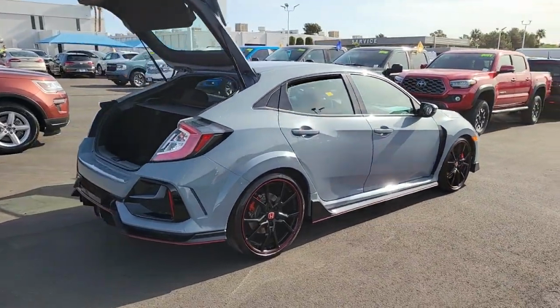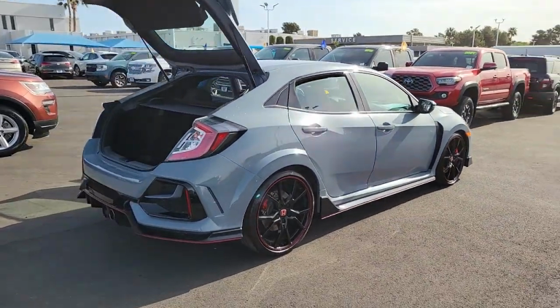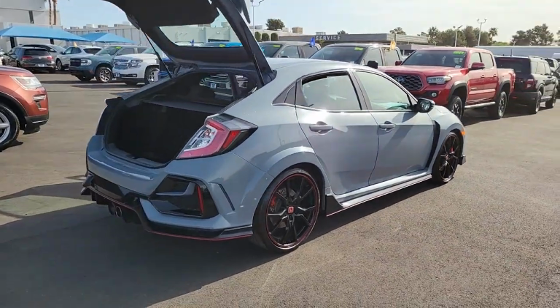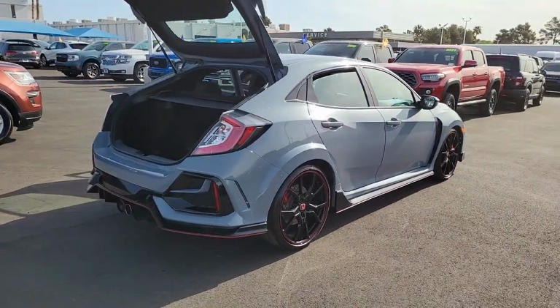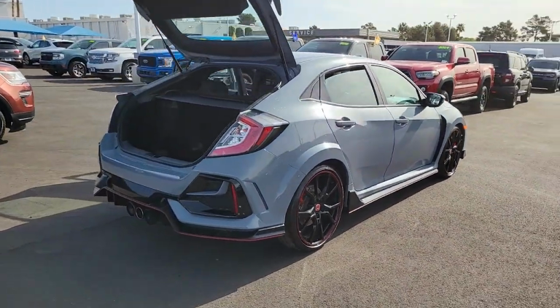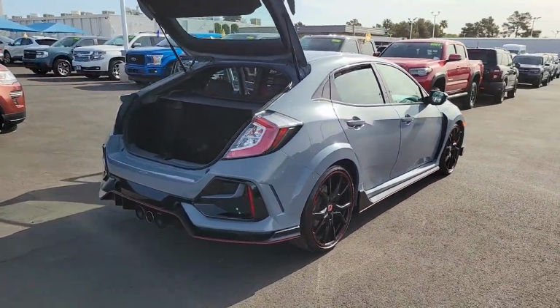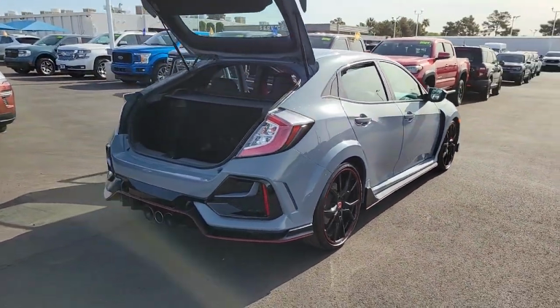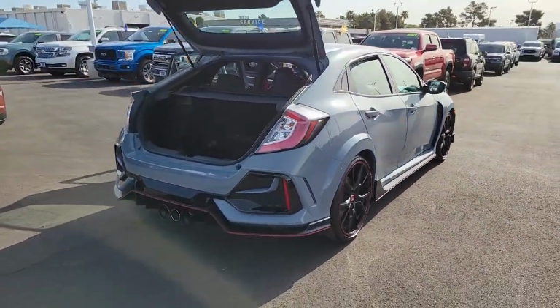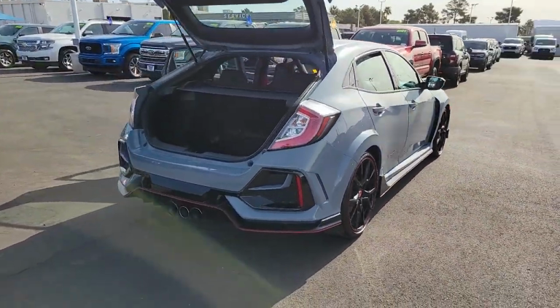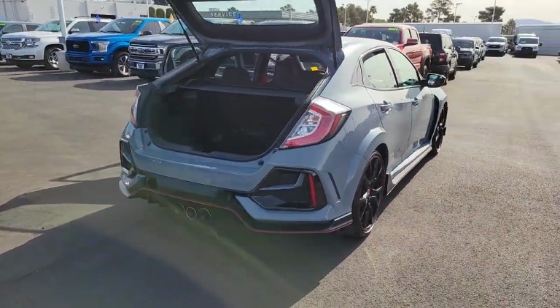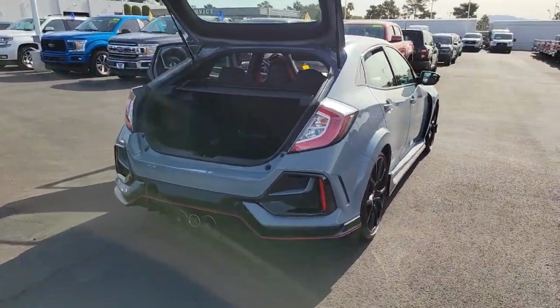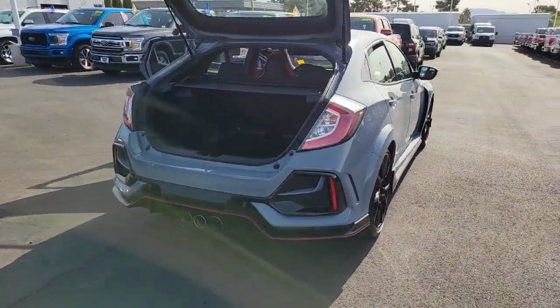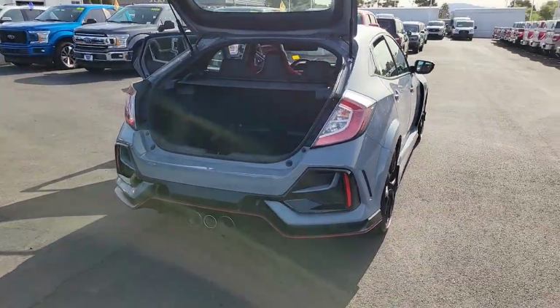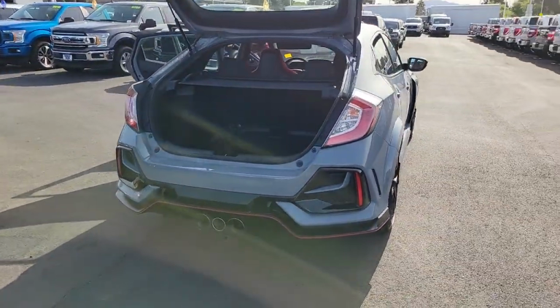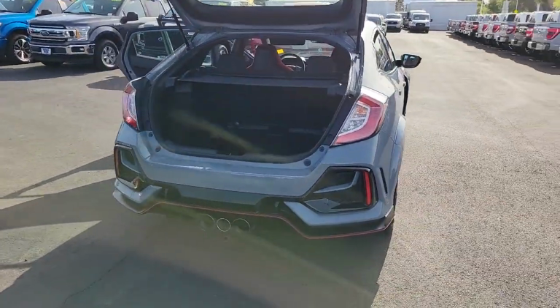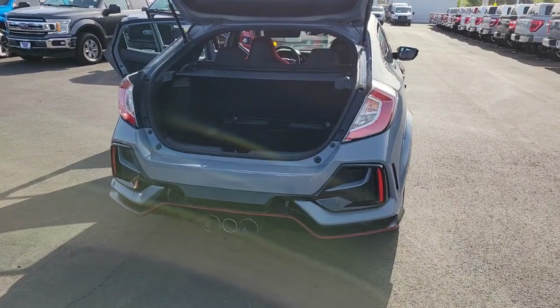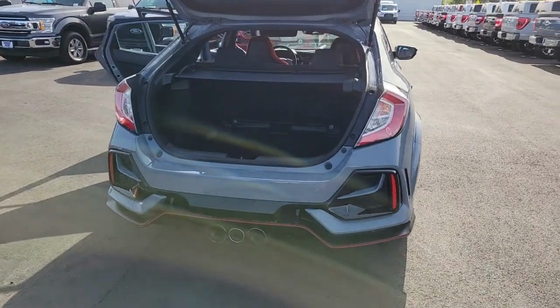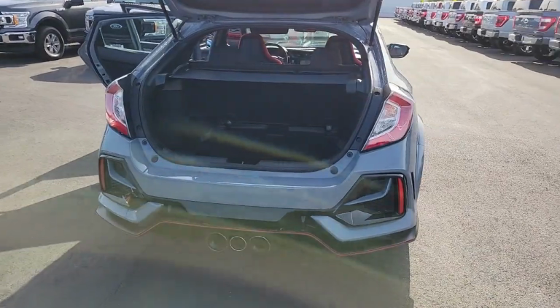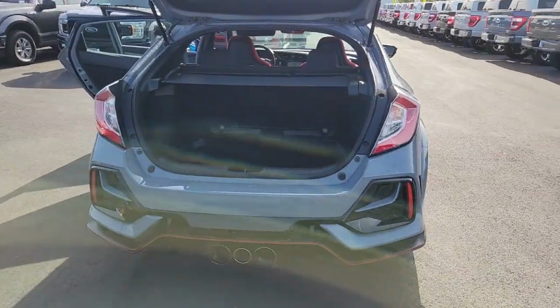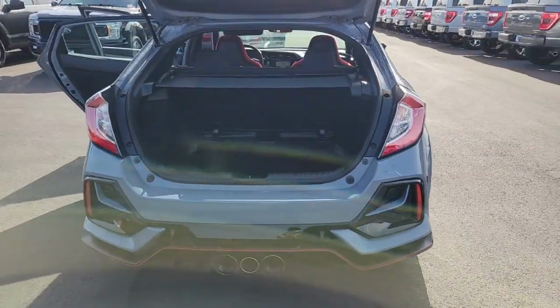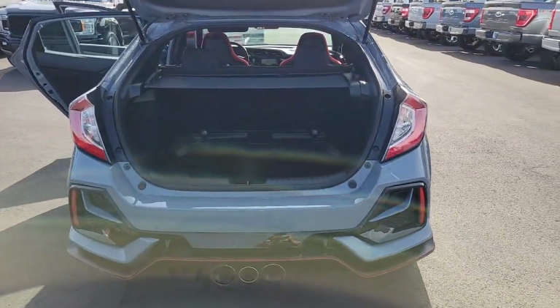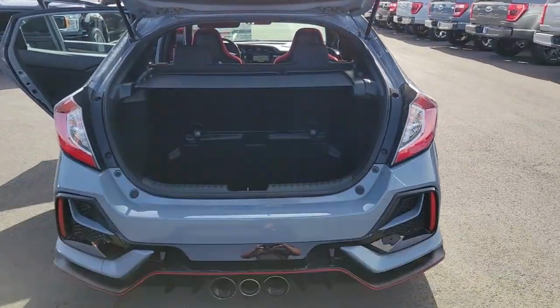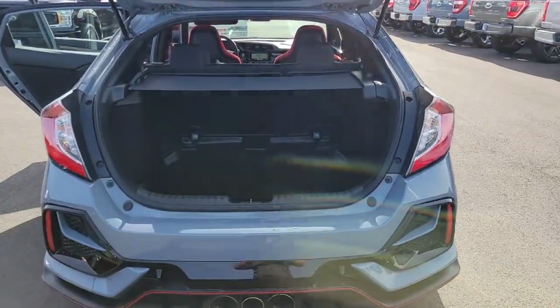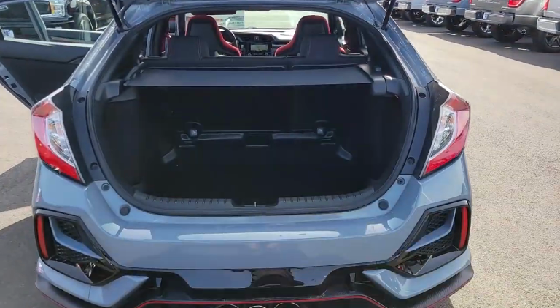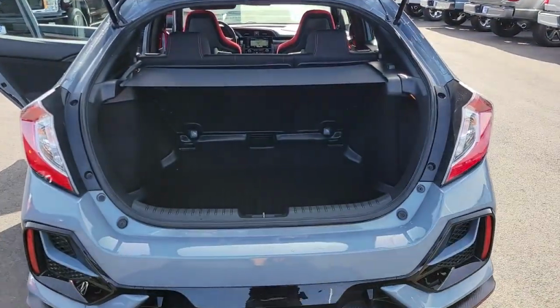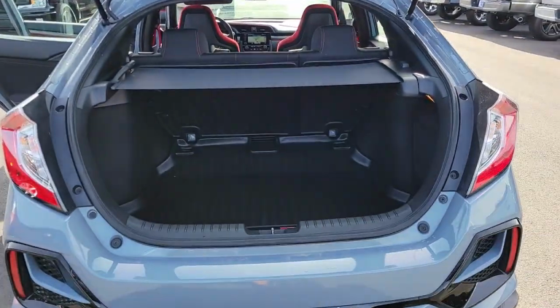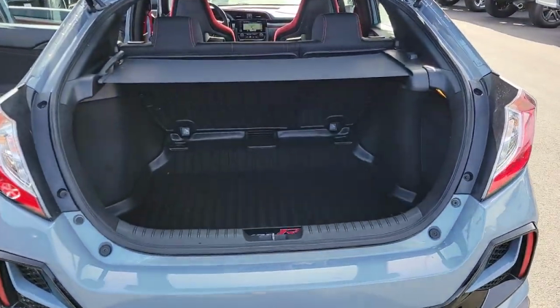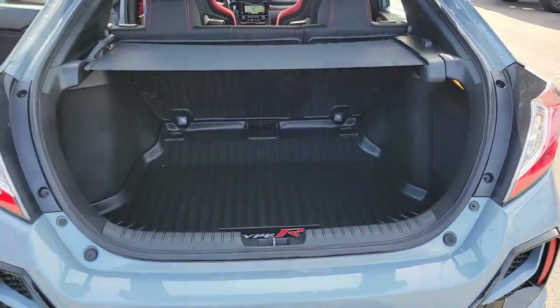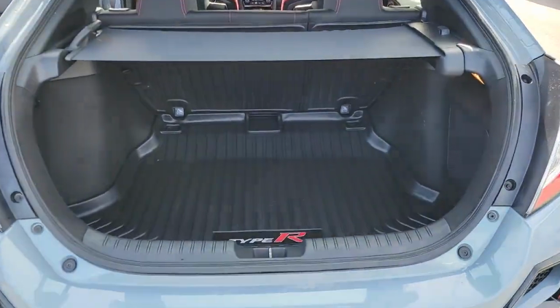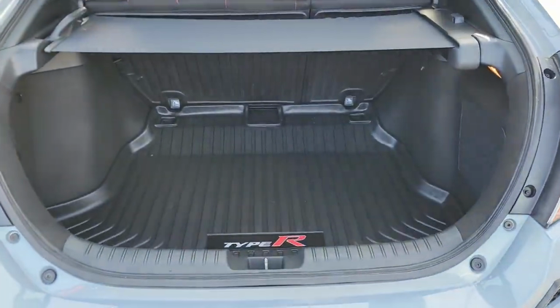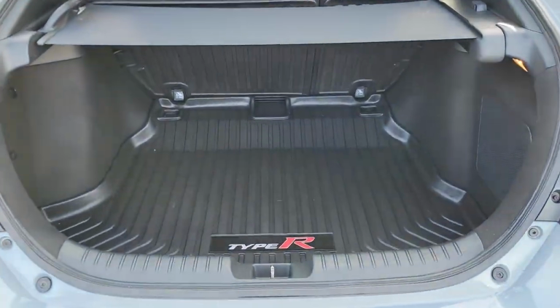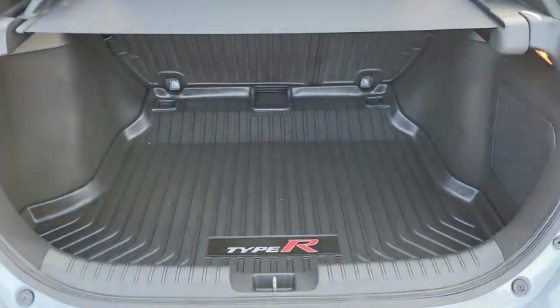This fiery Civic Type R delivers aggressive performance, unmistakable styling, and advanced technology to keep you safe and connected.